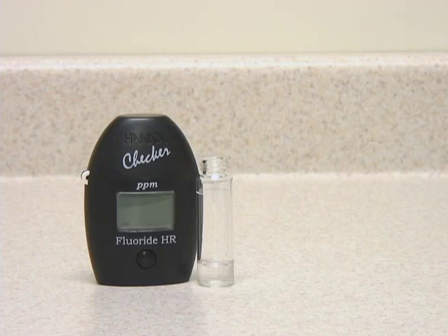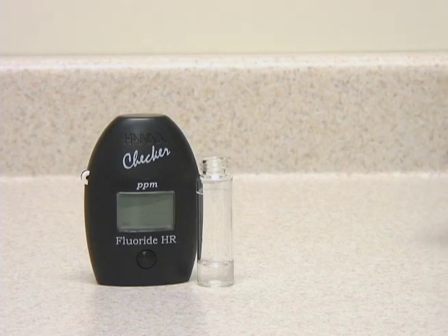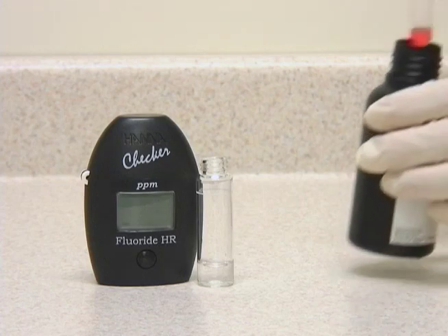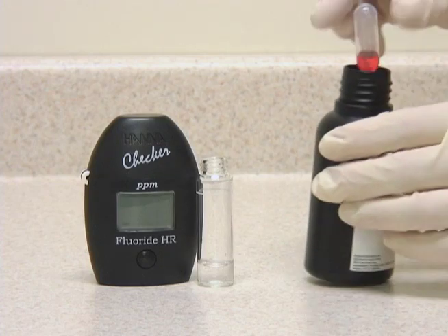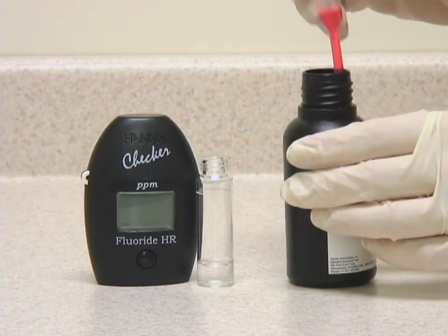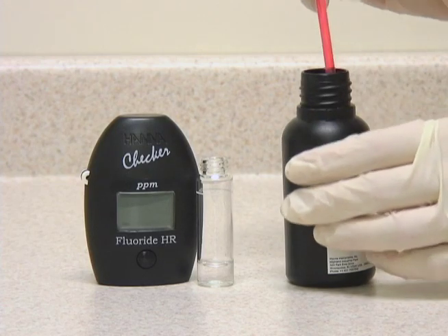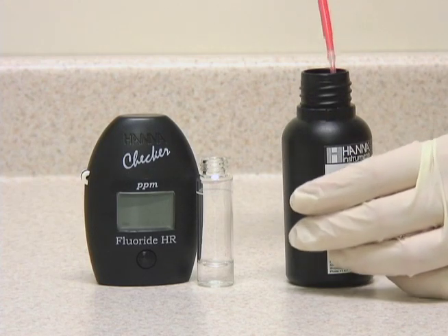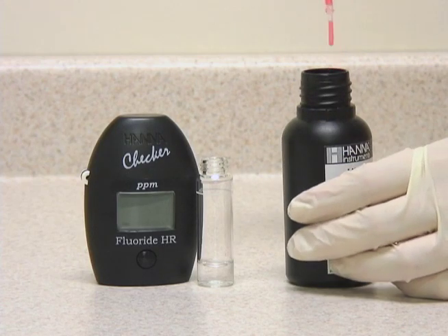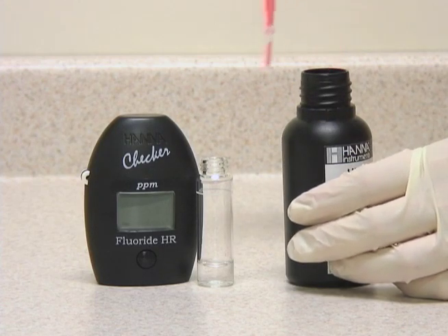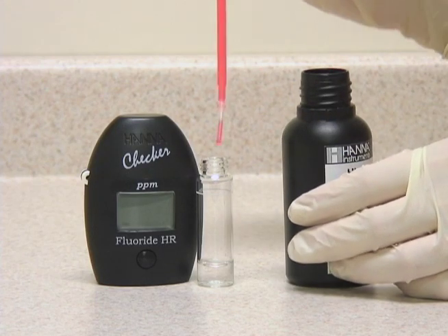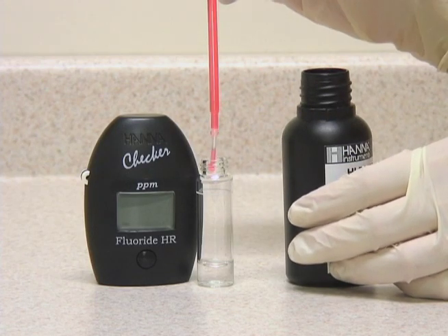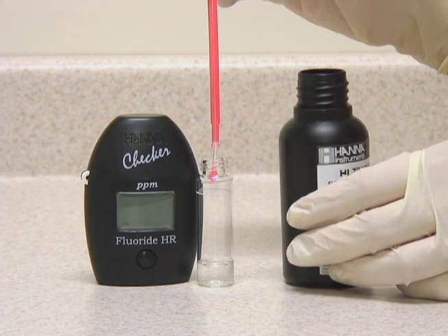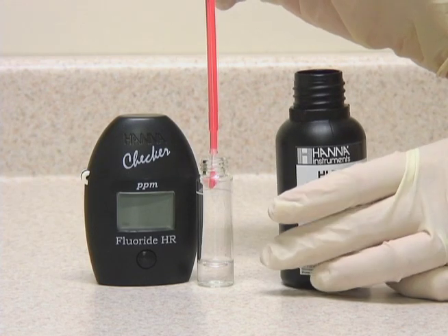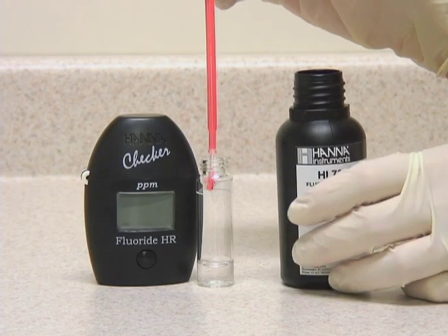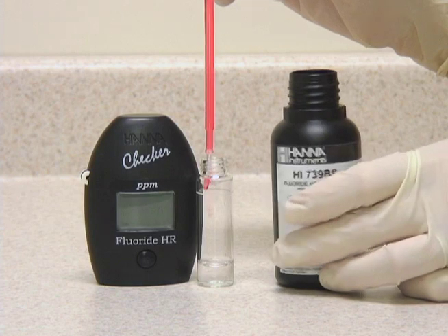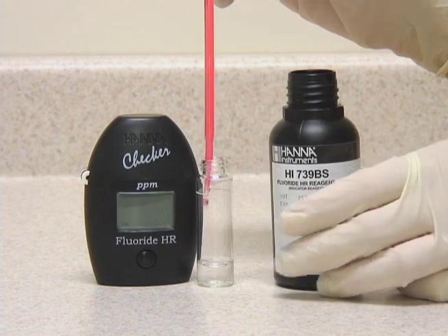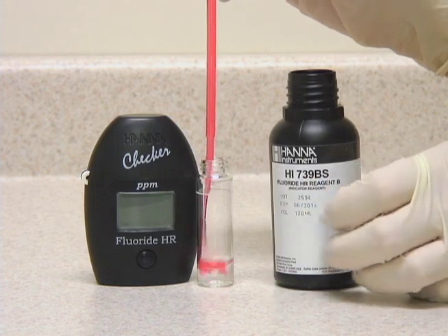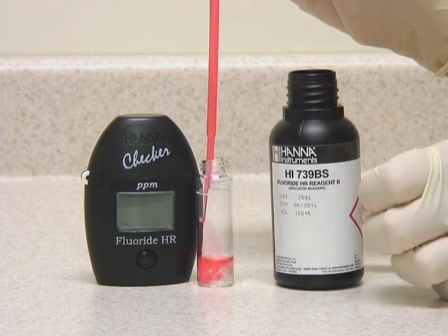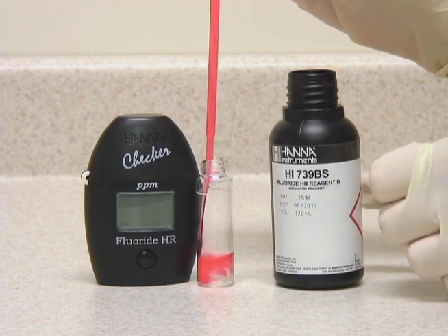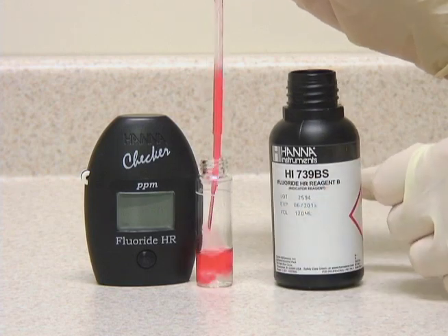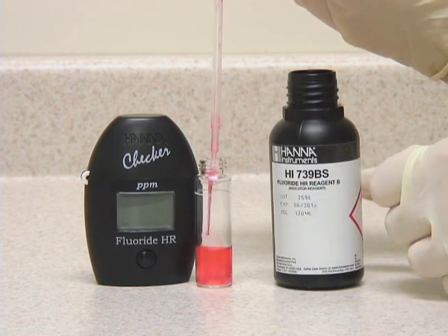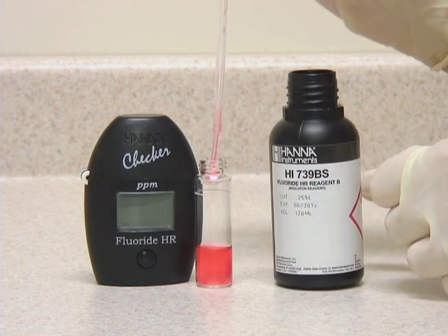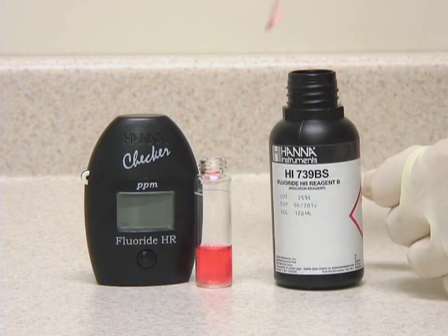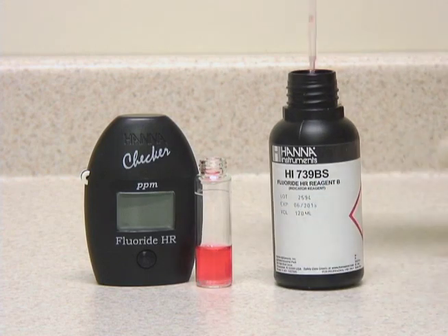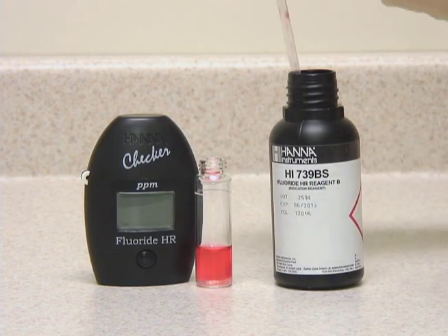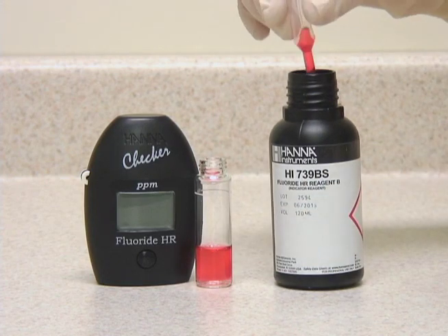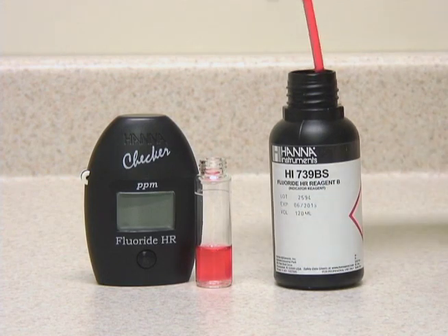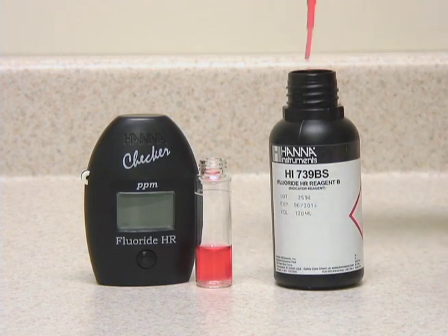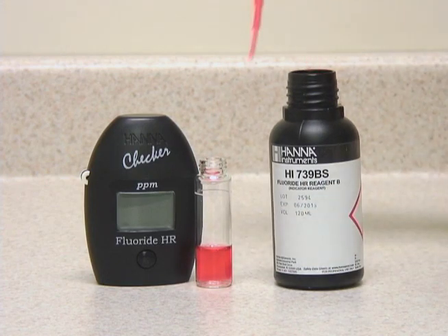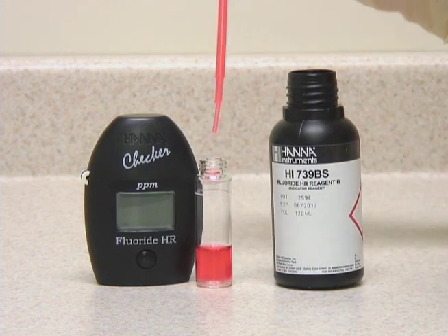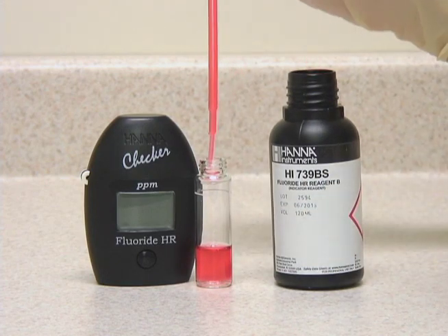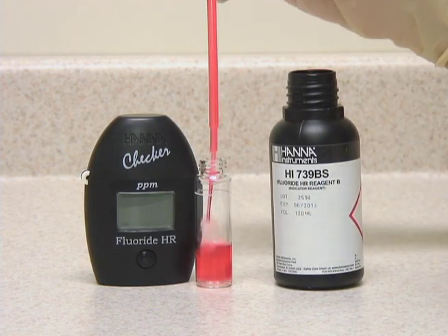Next, we're going to fill the vial to the 10 milliliter mark with reagent B using the included pipette.